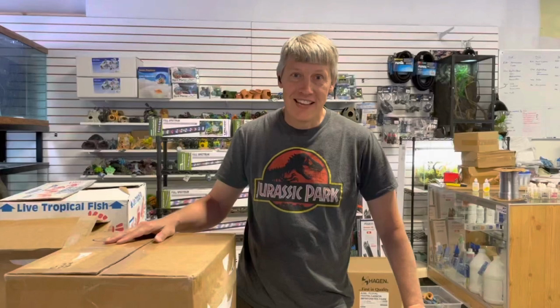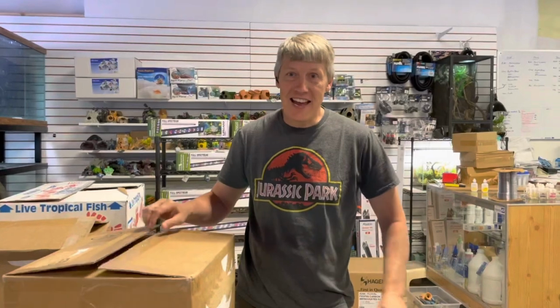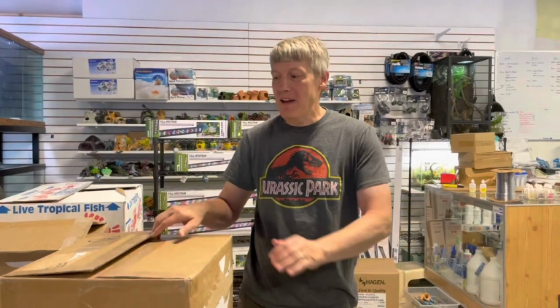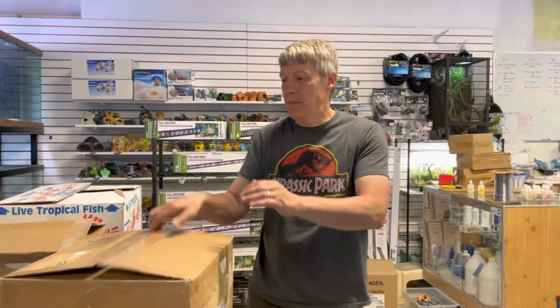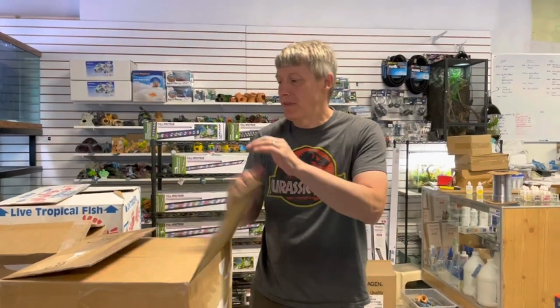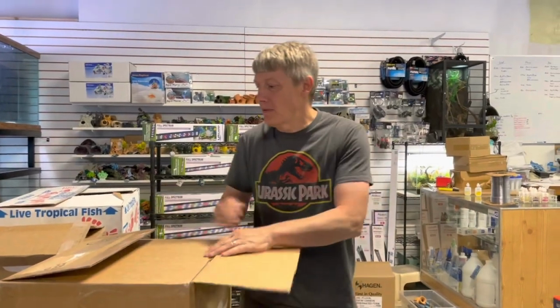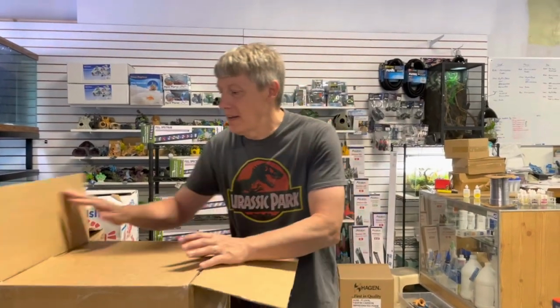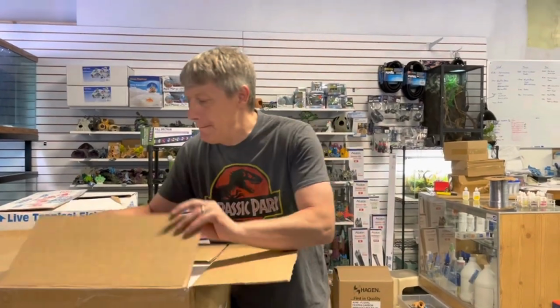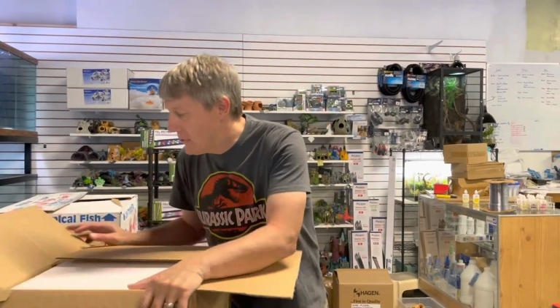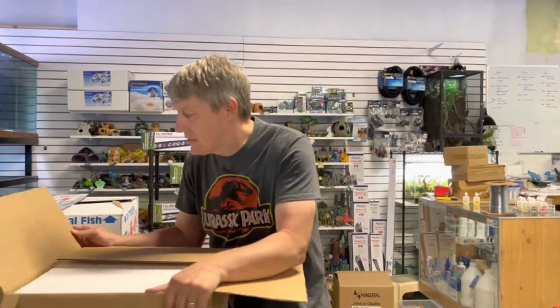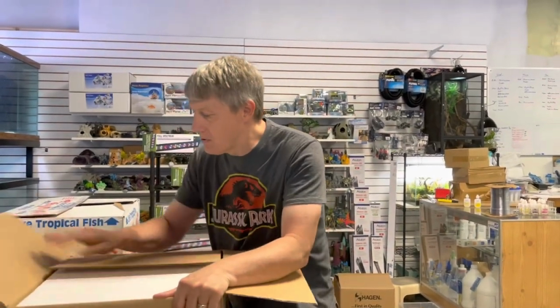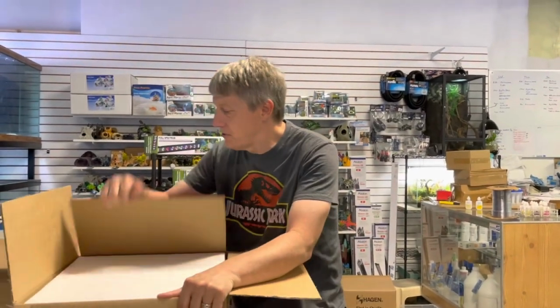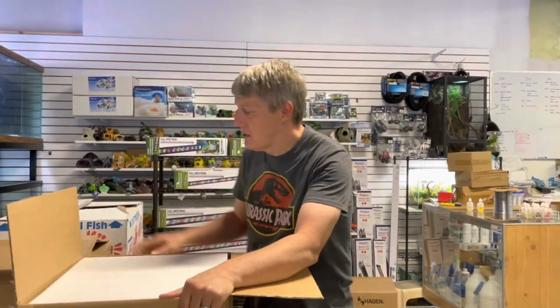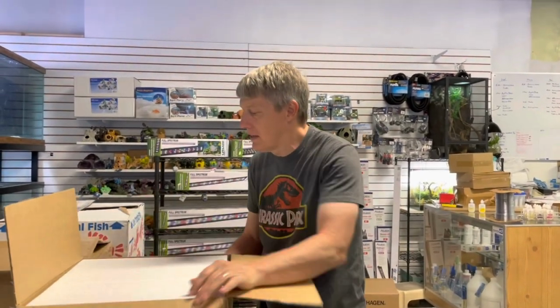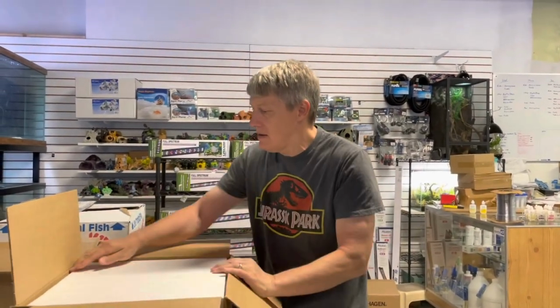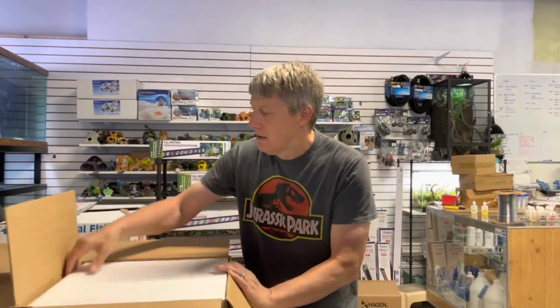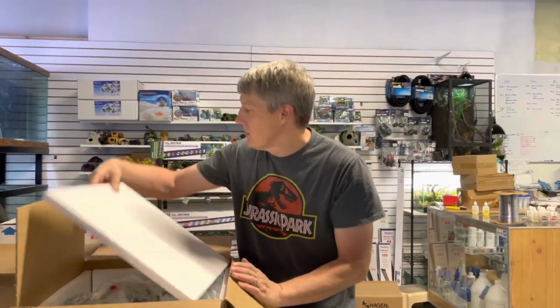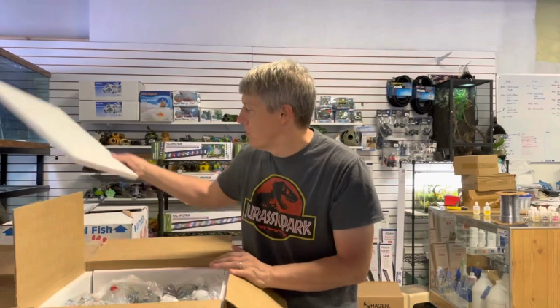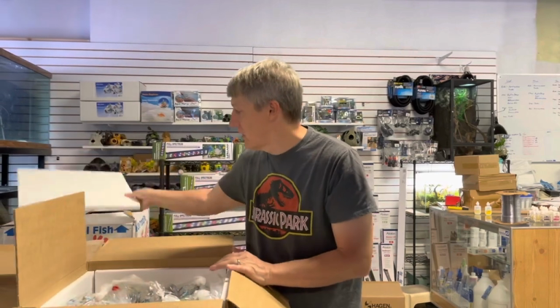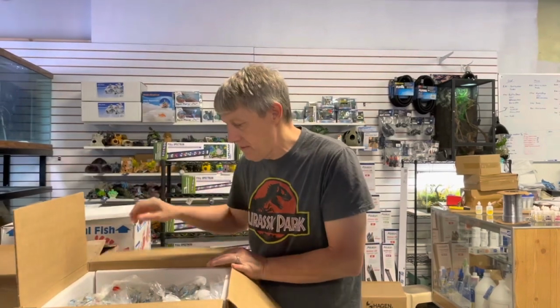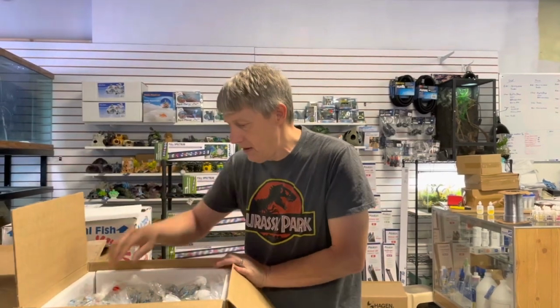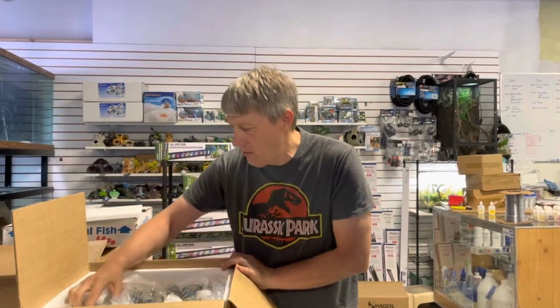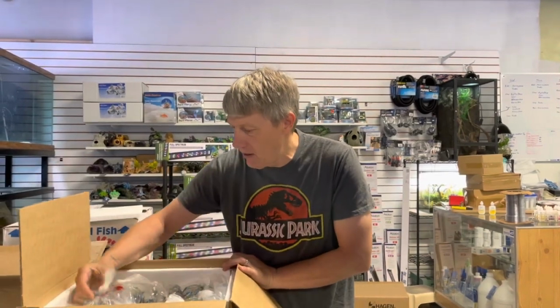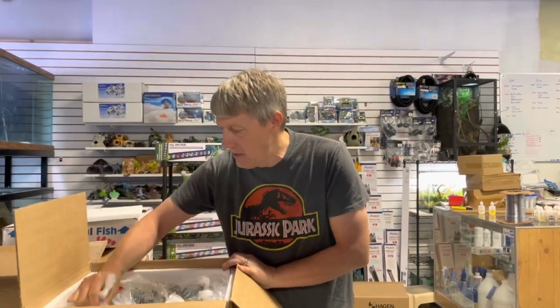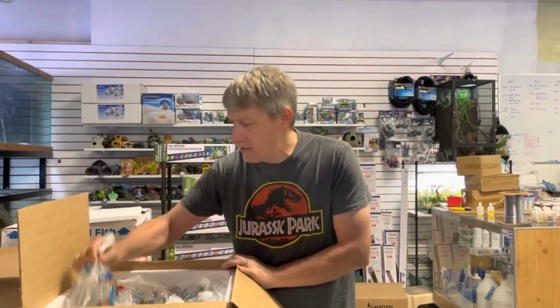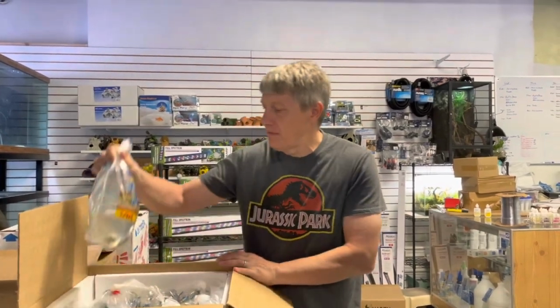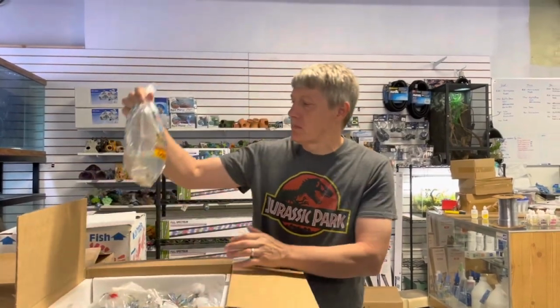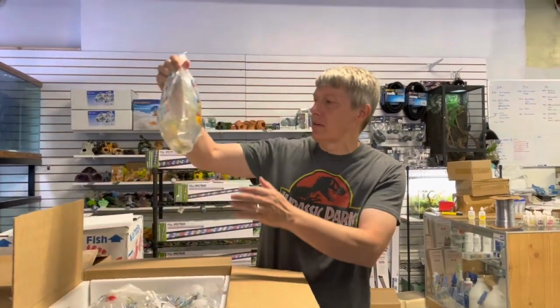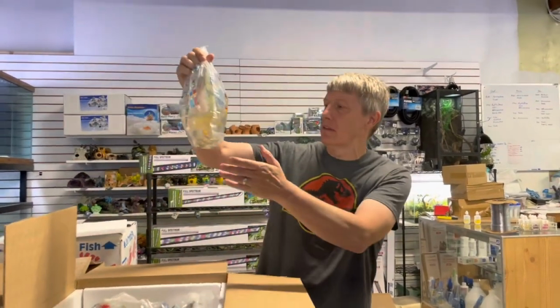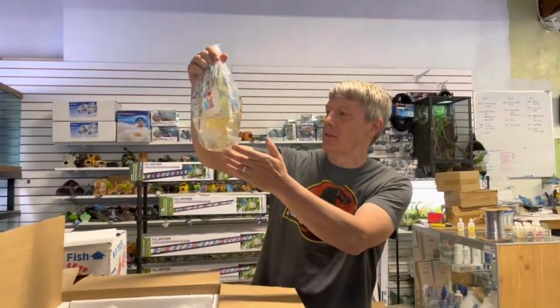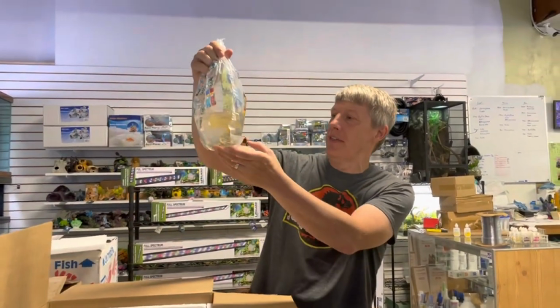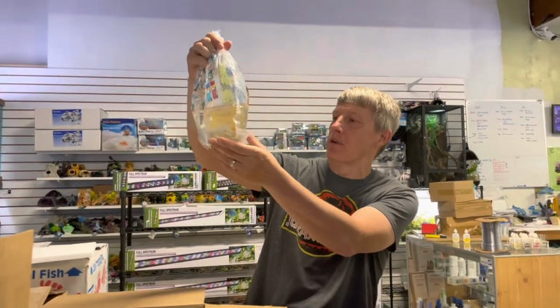Hey guys, Matt from Big River here. We got a pretty good size order of fish today. I kind of went nuts because I found some stuff I liked, and you know how that works.